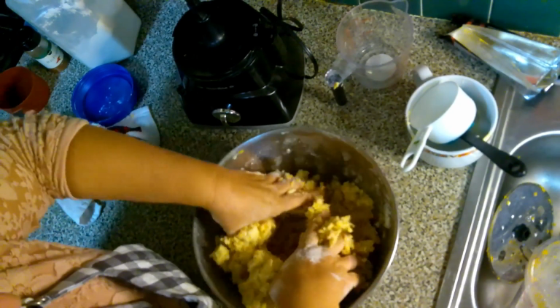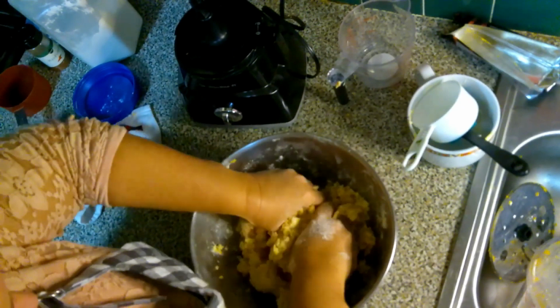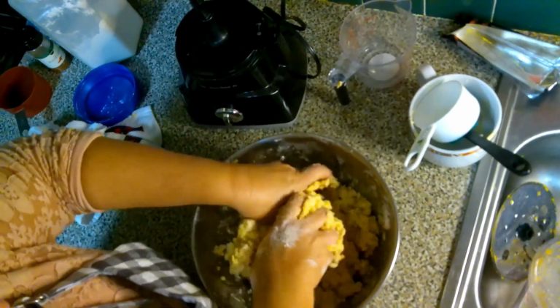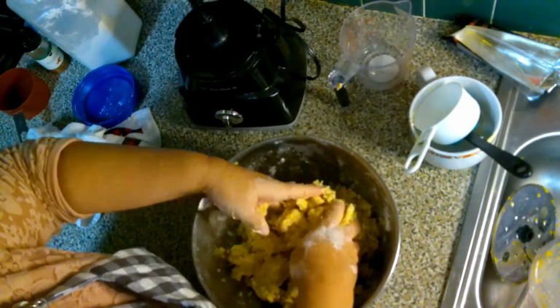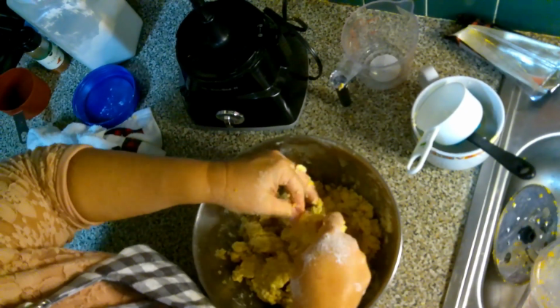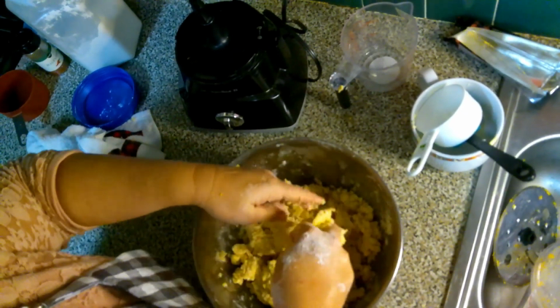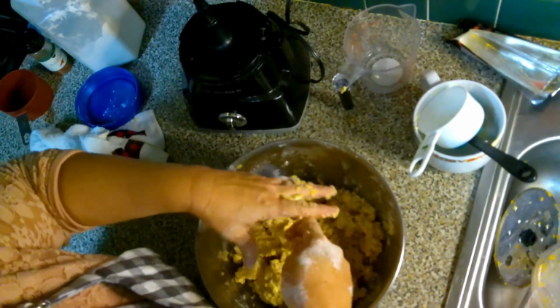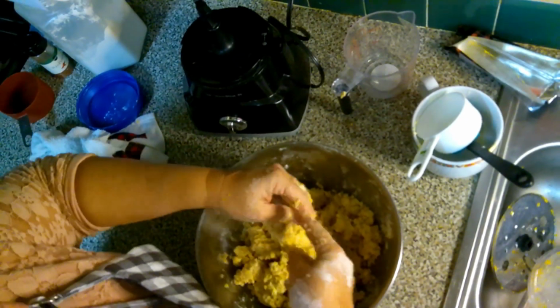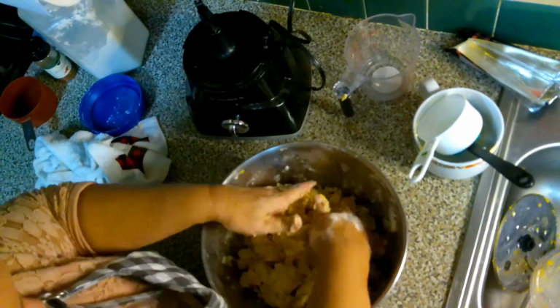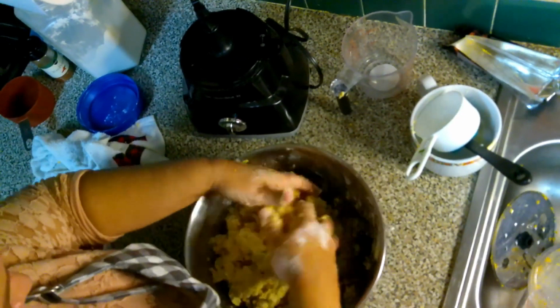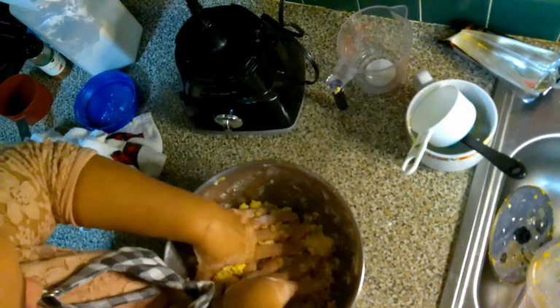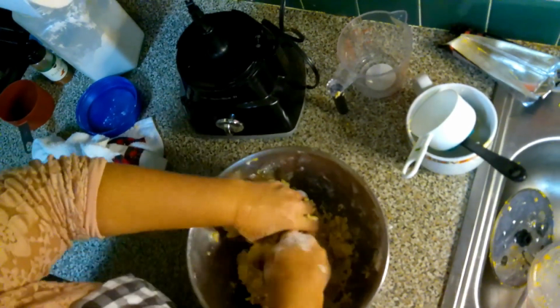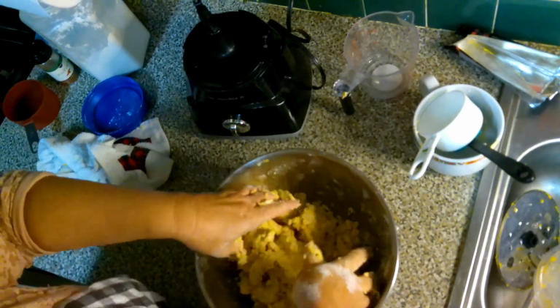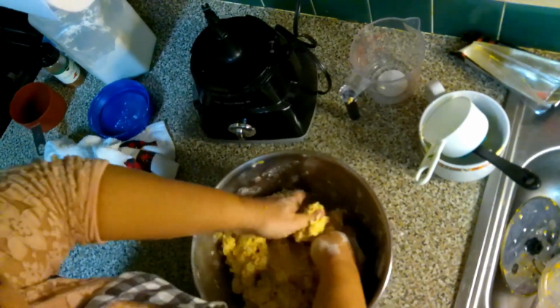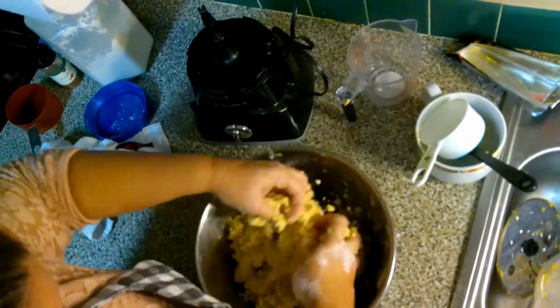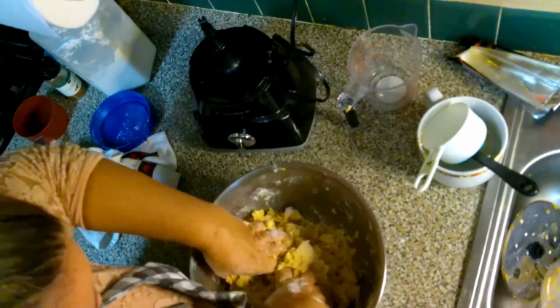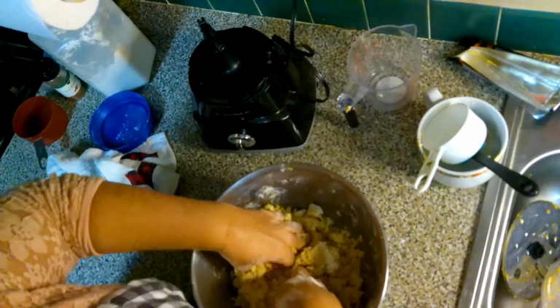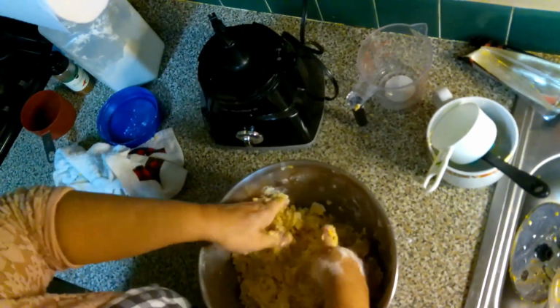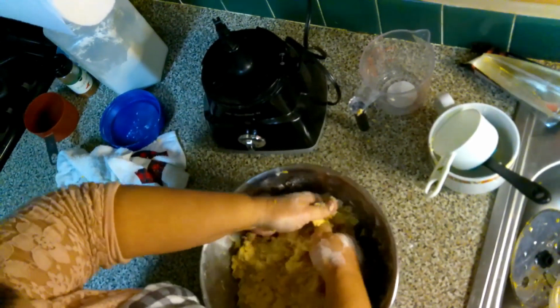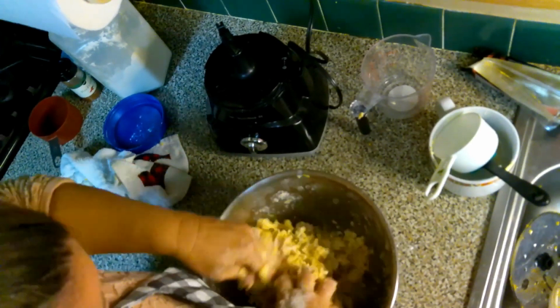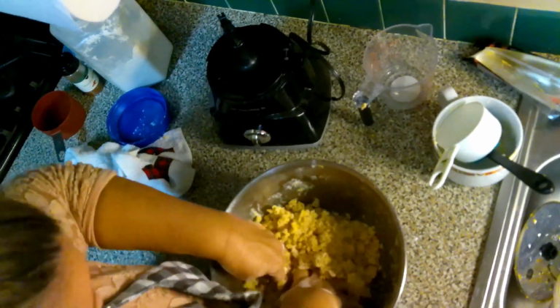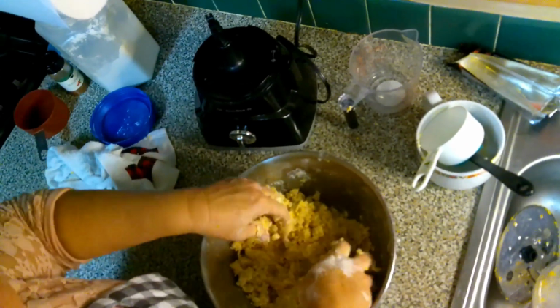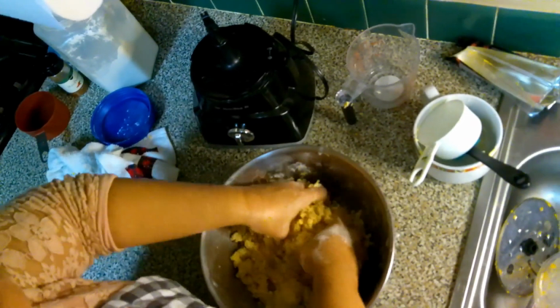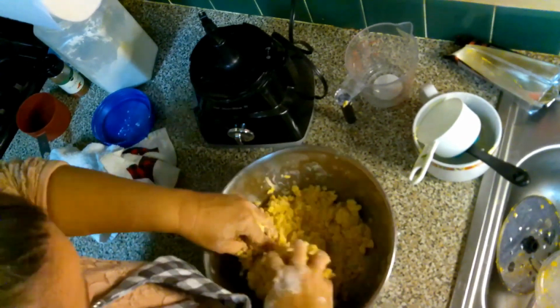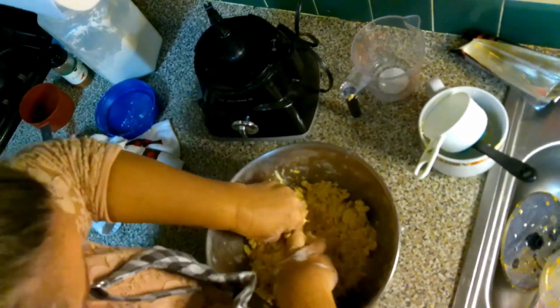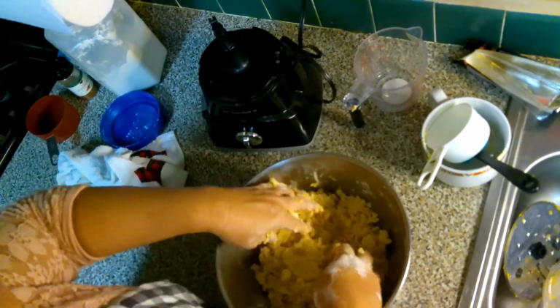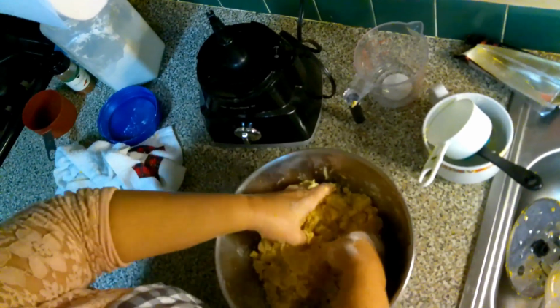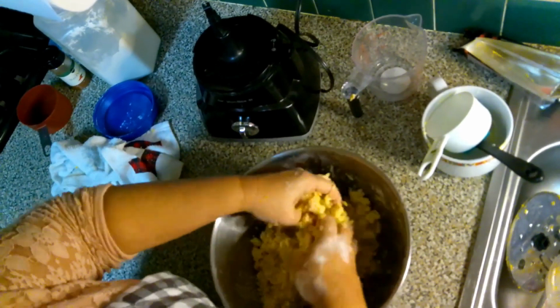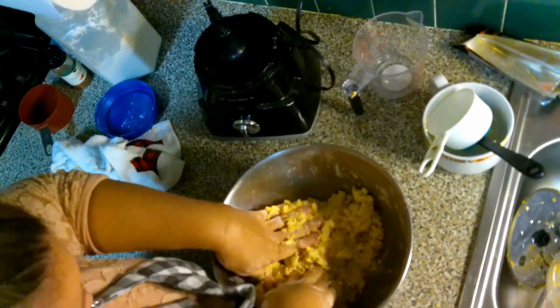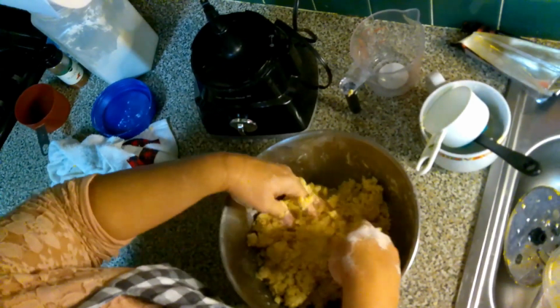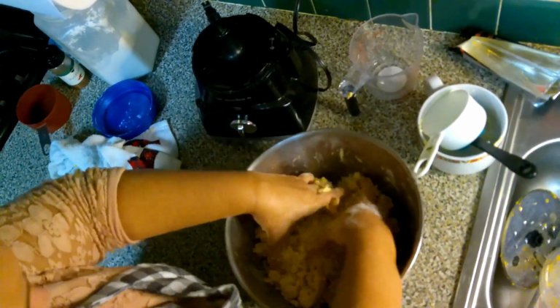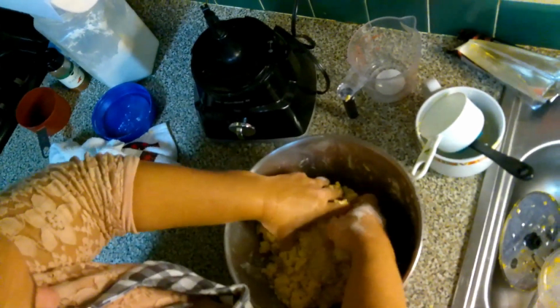You're just going to mix this until it becomes like a dough. I think the best way to do this is just with your hands.